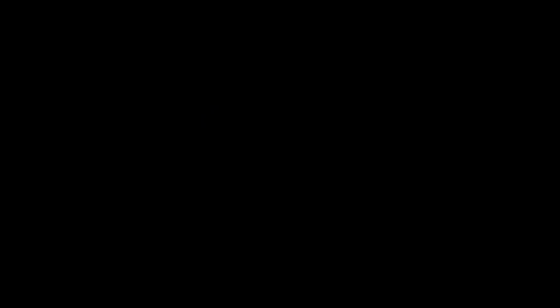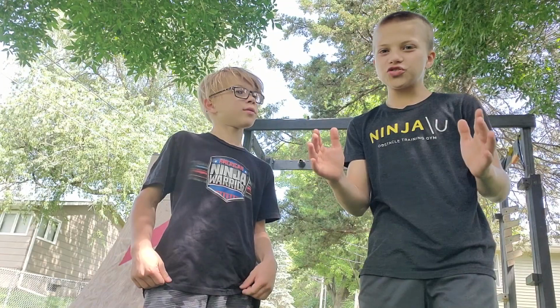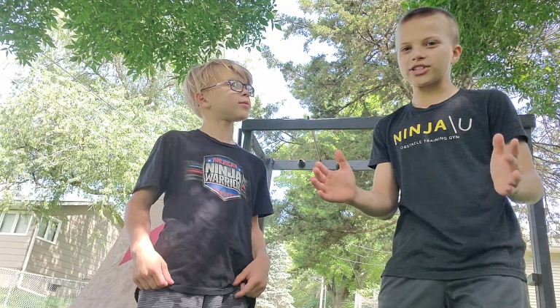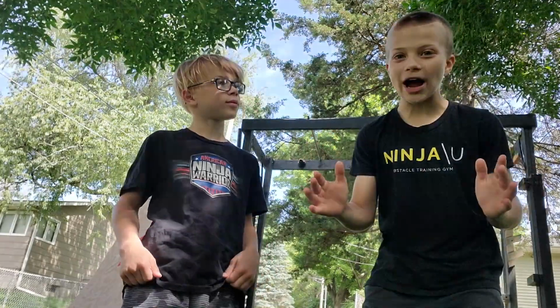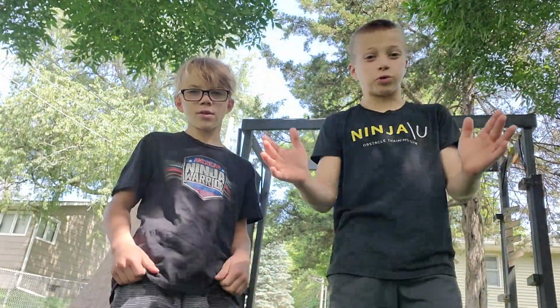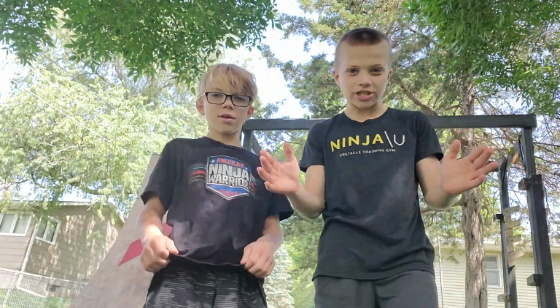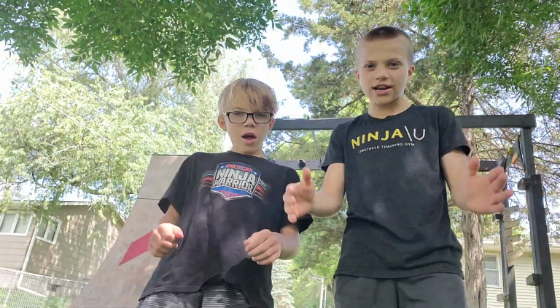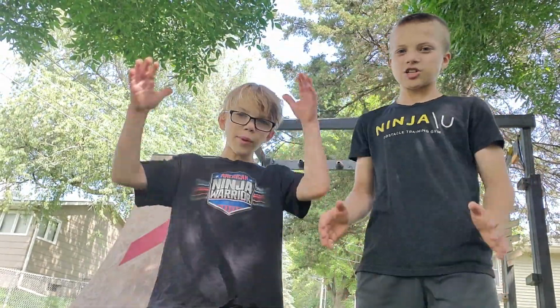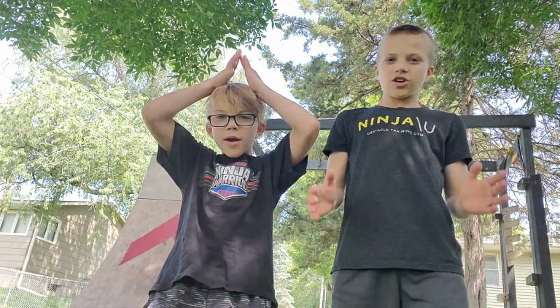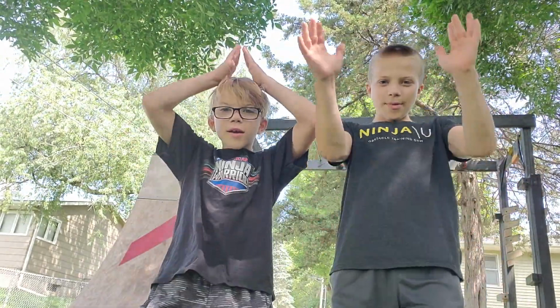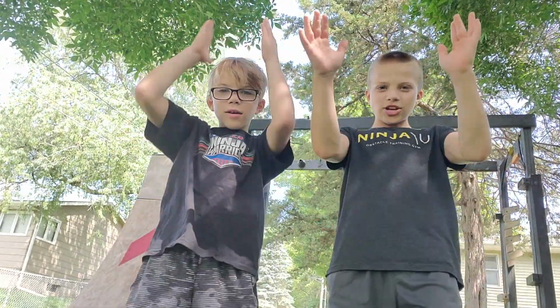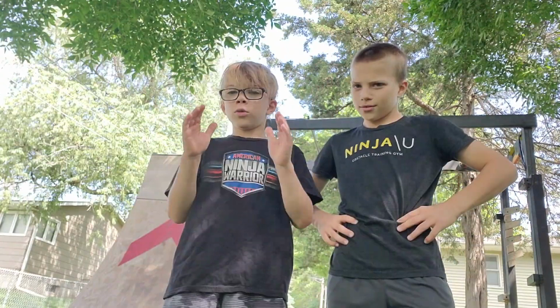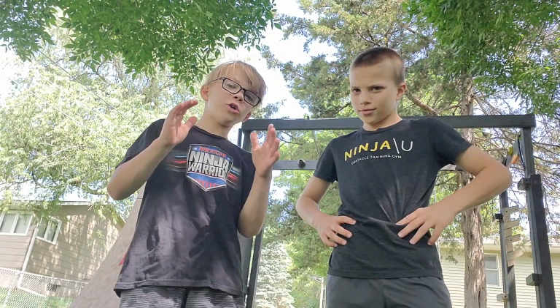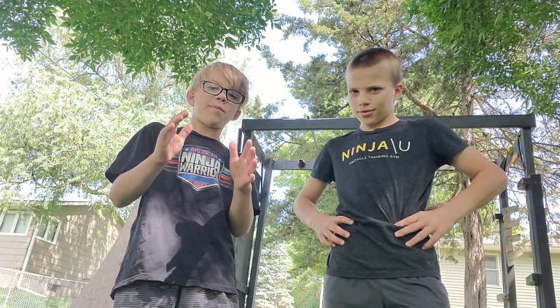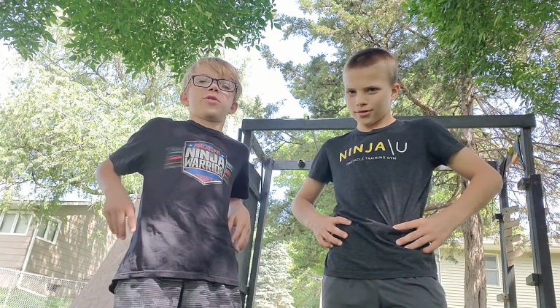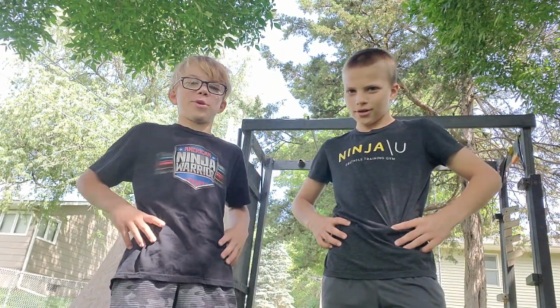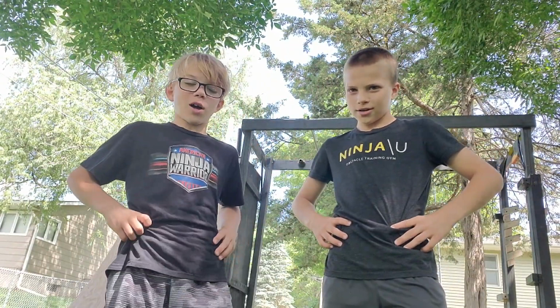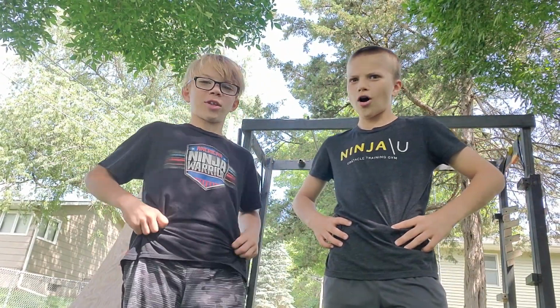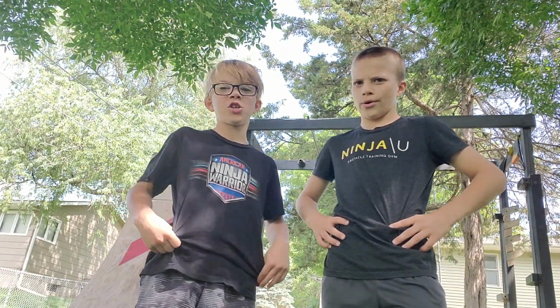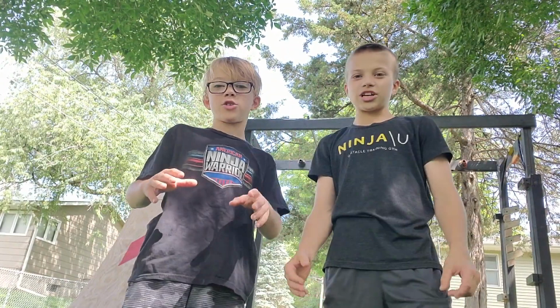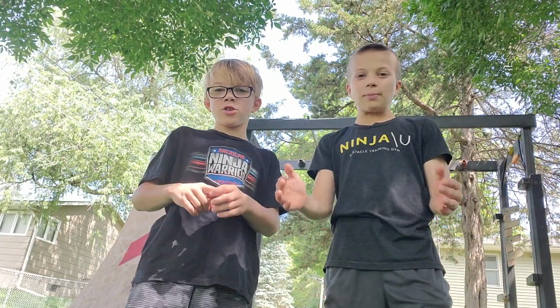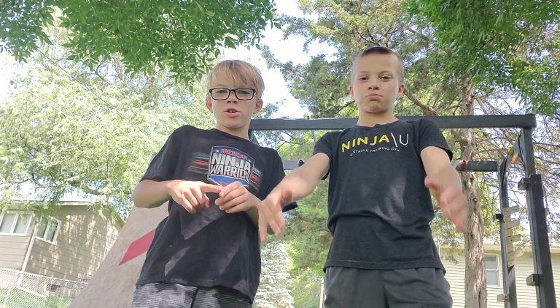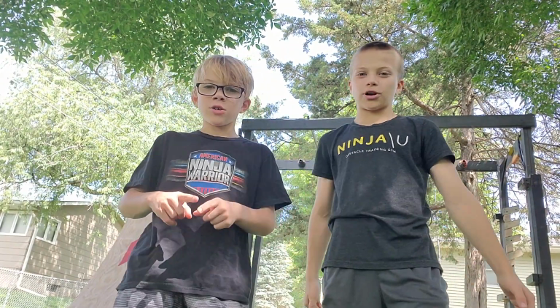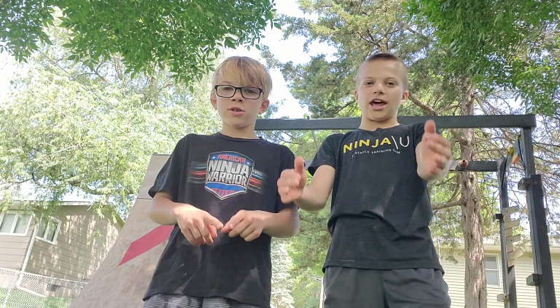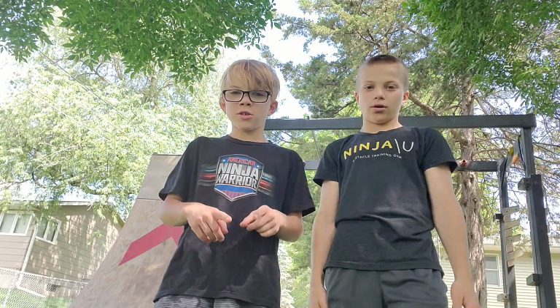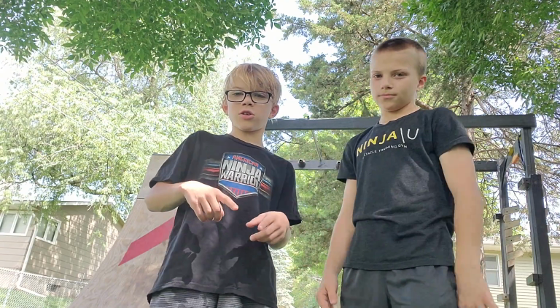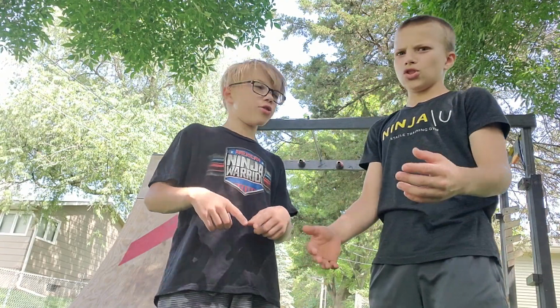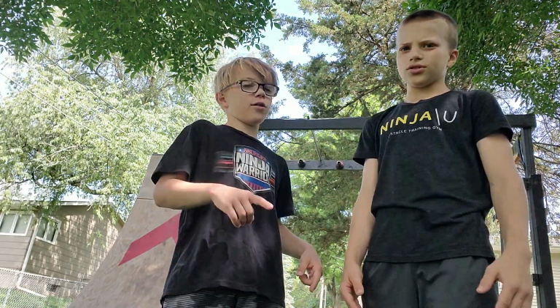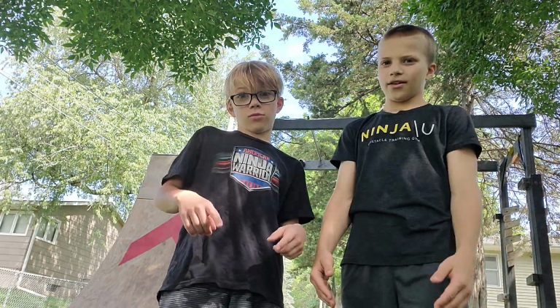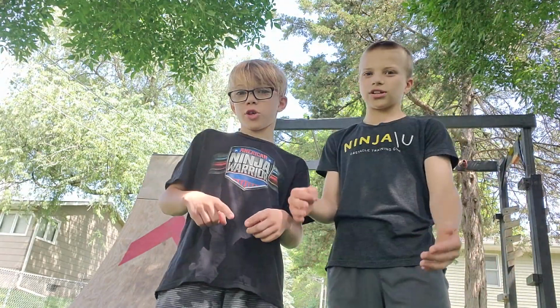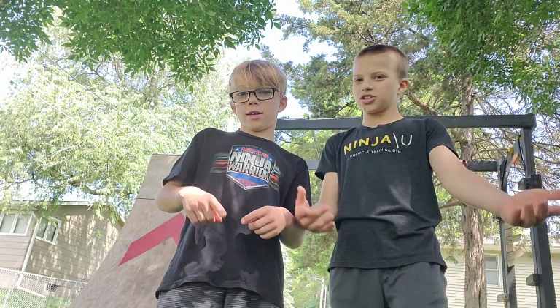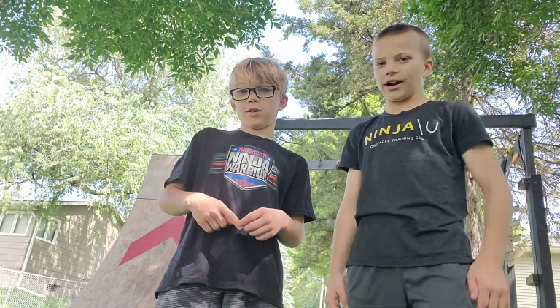Did you know it's Dad's birthday today? Happy birthday, Dad! Wish him happy birthday in the comment section. It's going to be the biggest birthday present ever. He's turning 38. He's an old guy now.